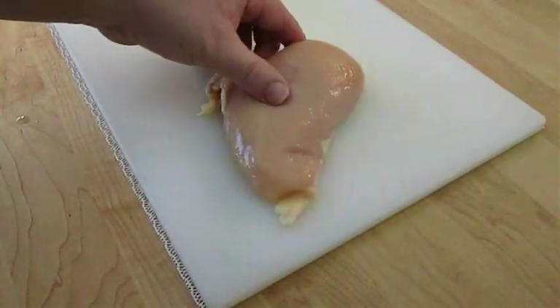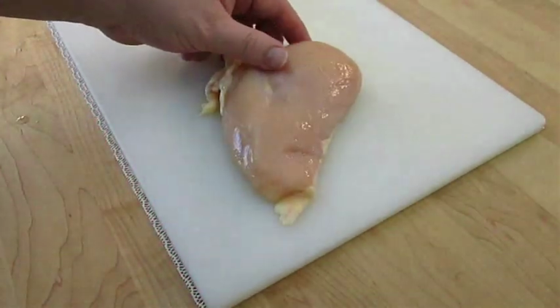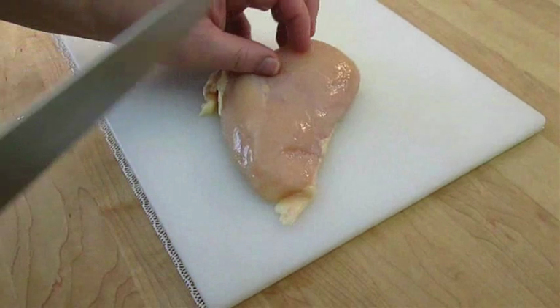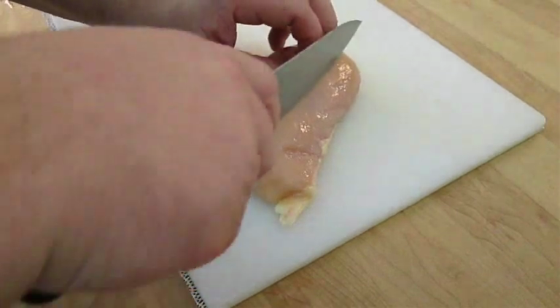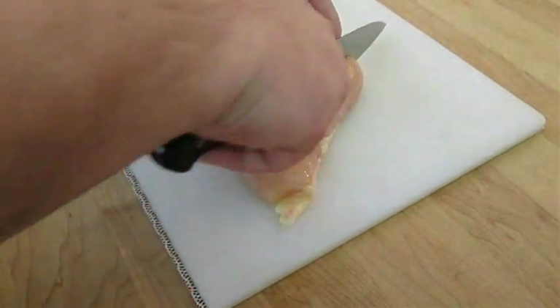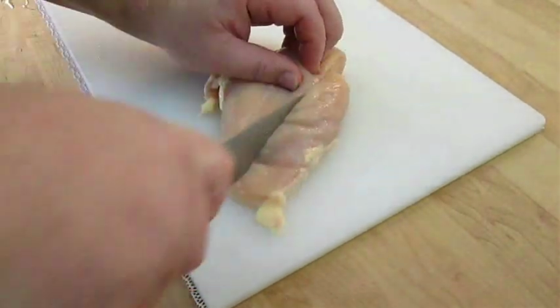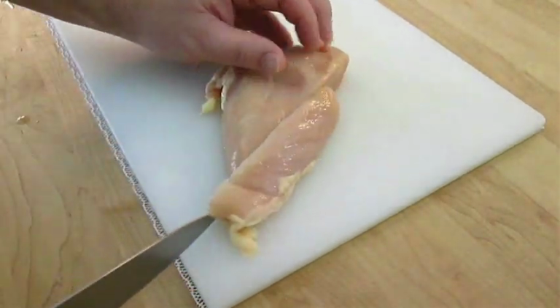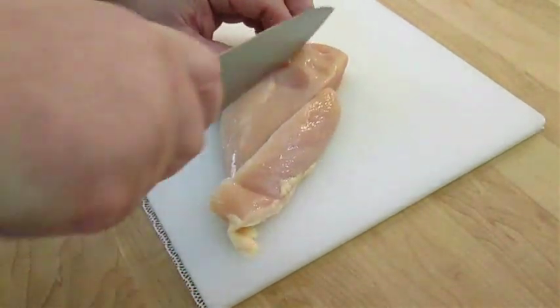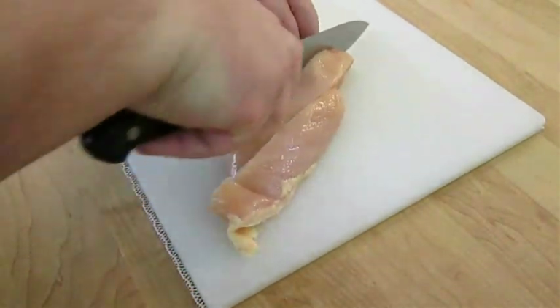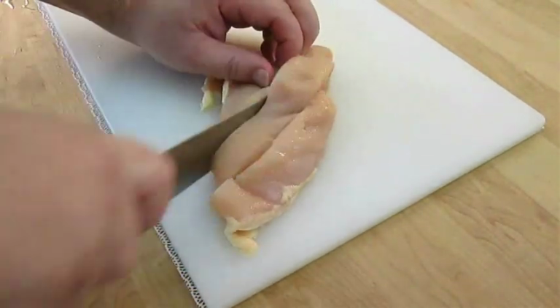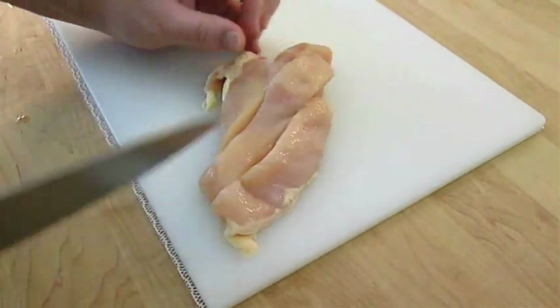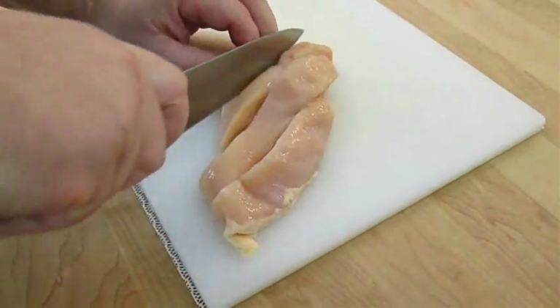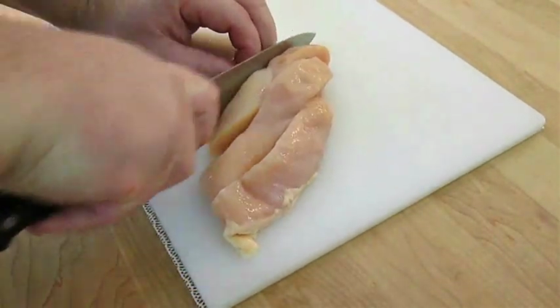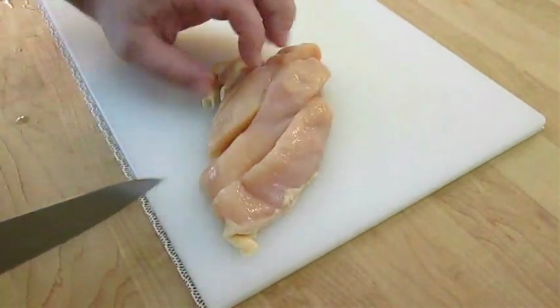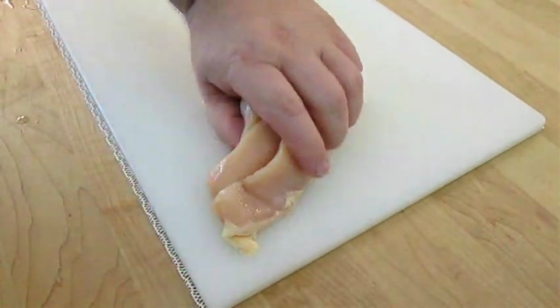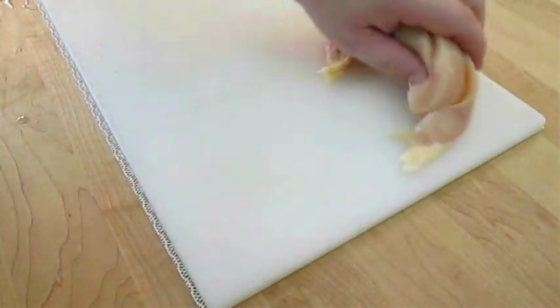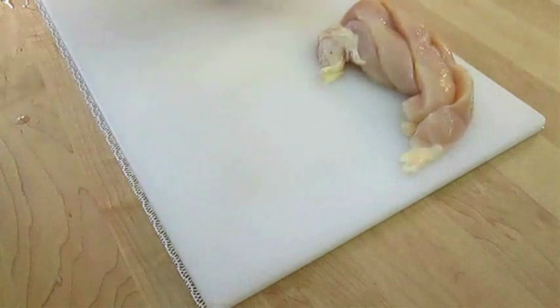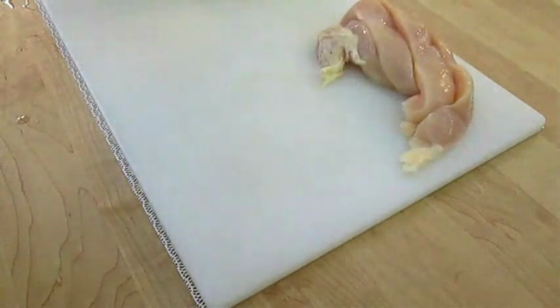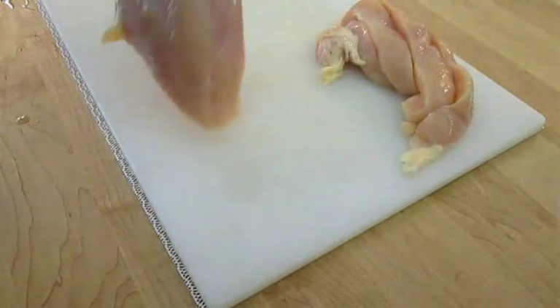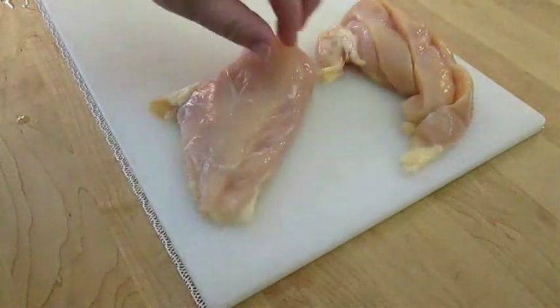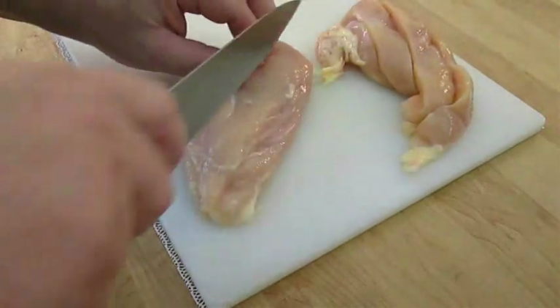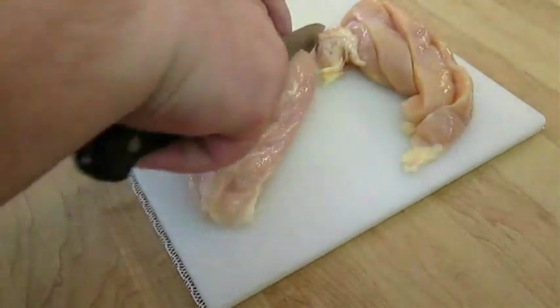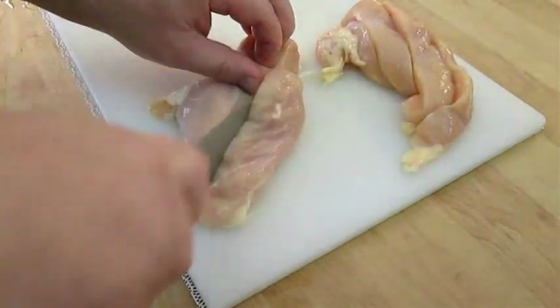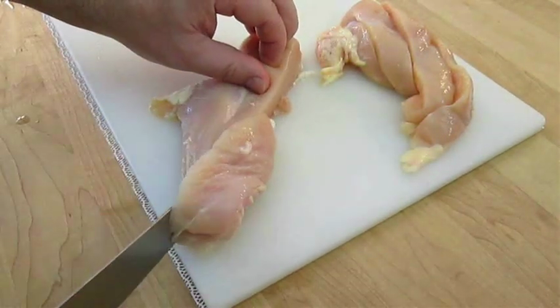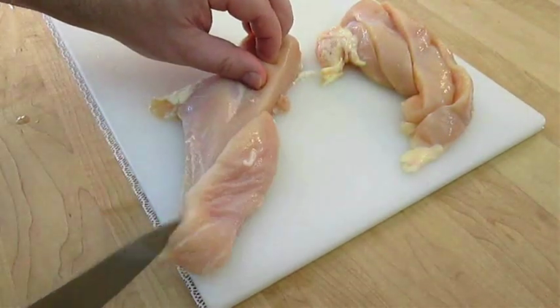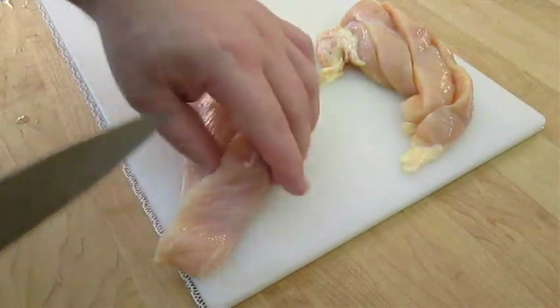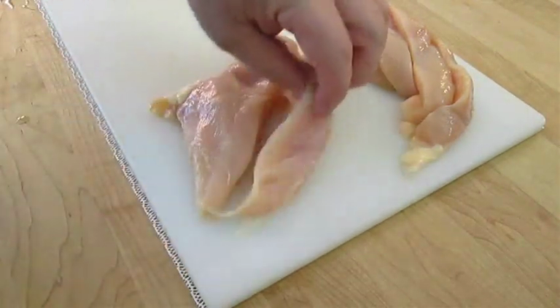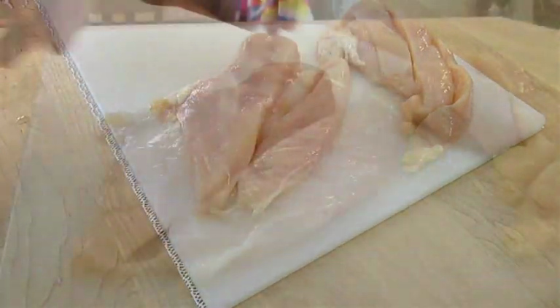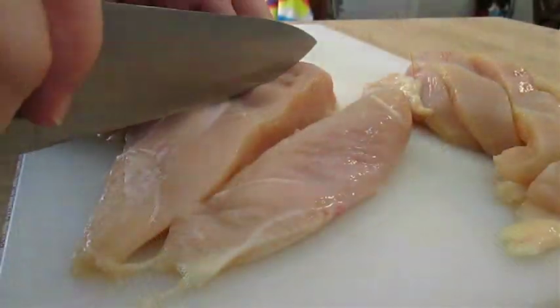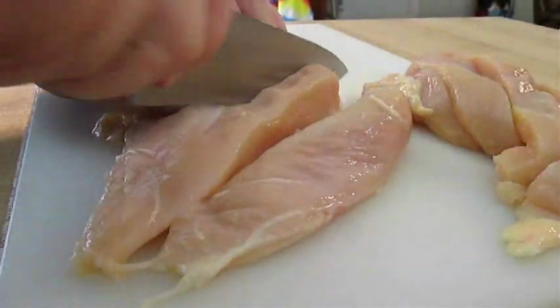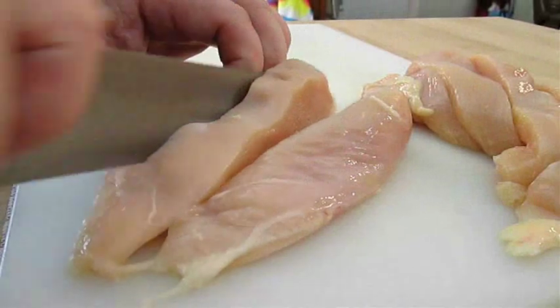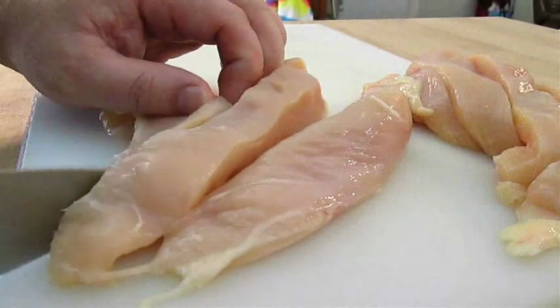Here I've got boneless chicken breast. I'm going to cut it up into some thin strips. We're cutting it up into thin strips — it's not your traditional ground and pound, beat your meat recipe.